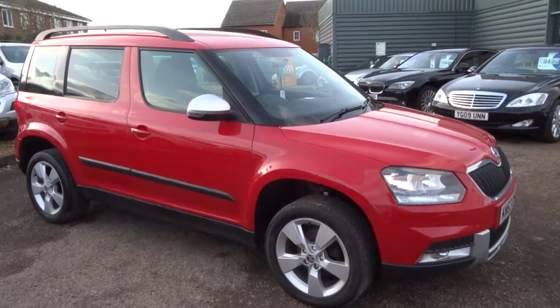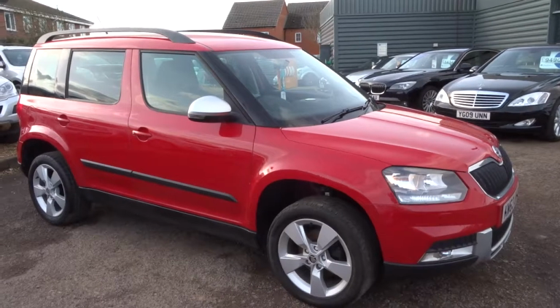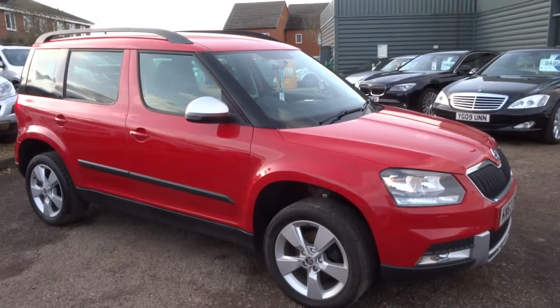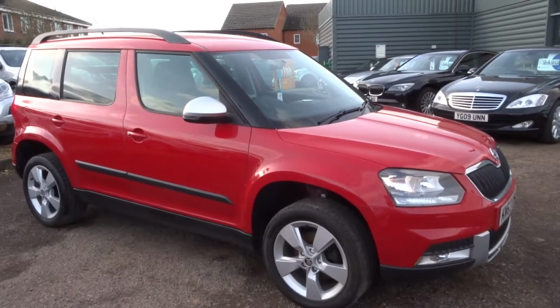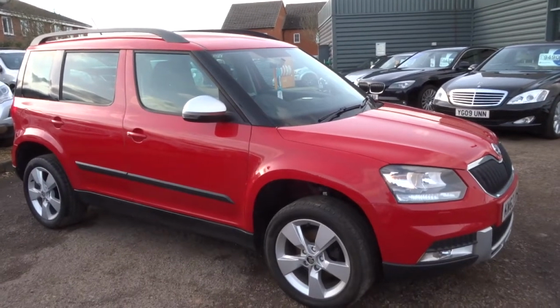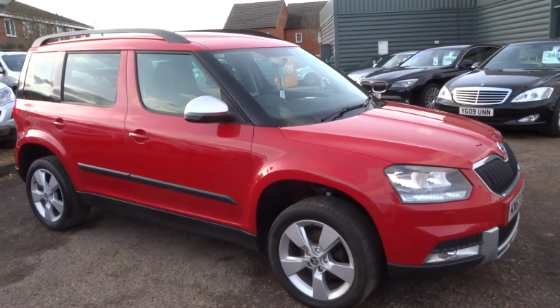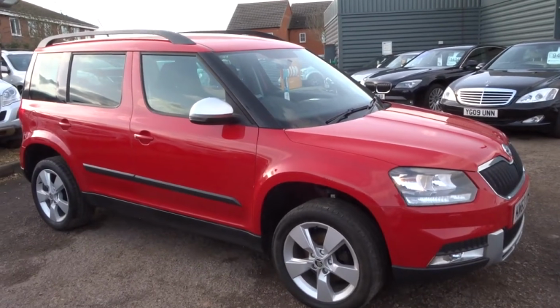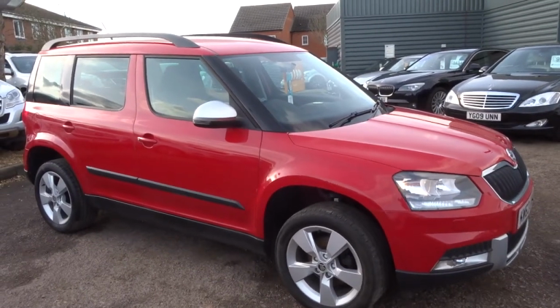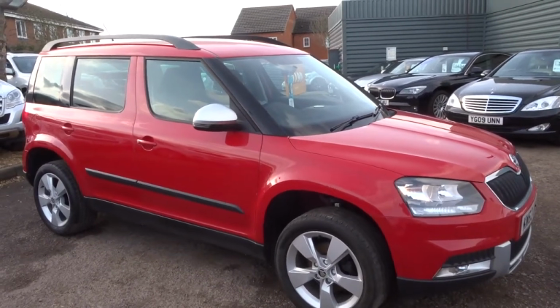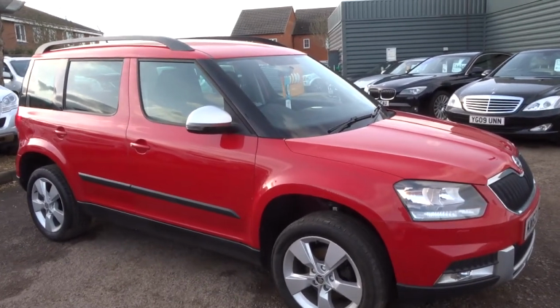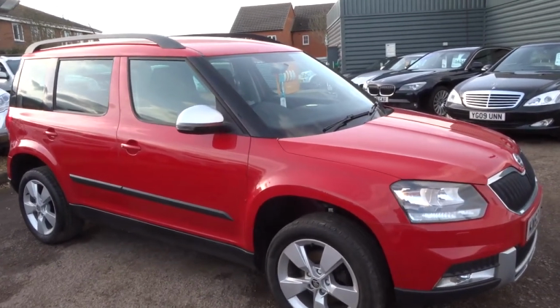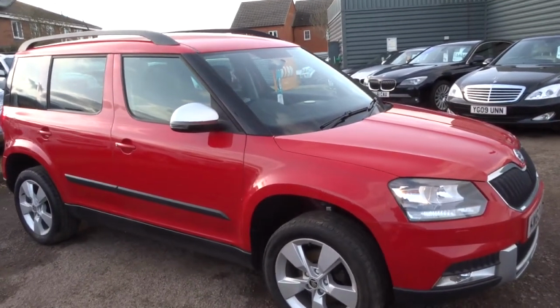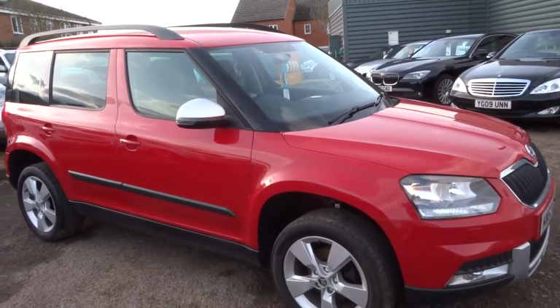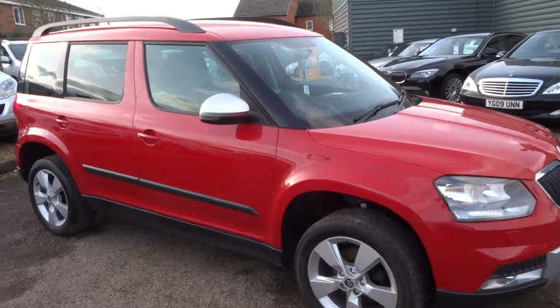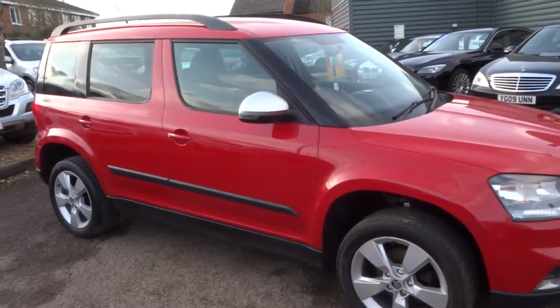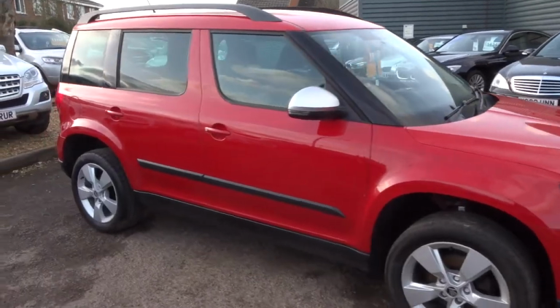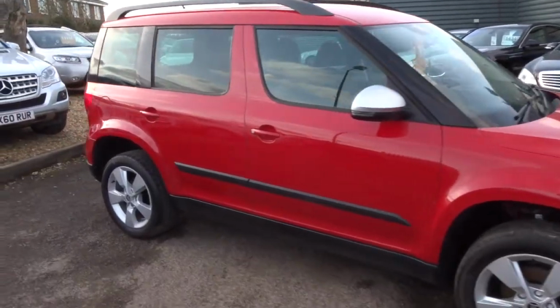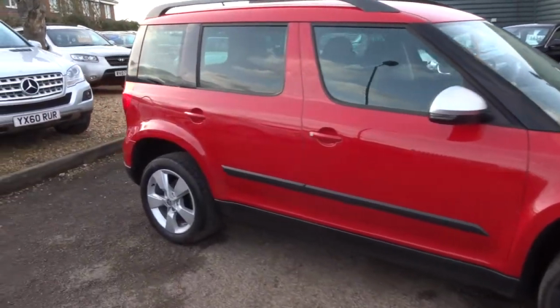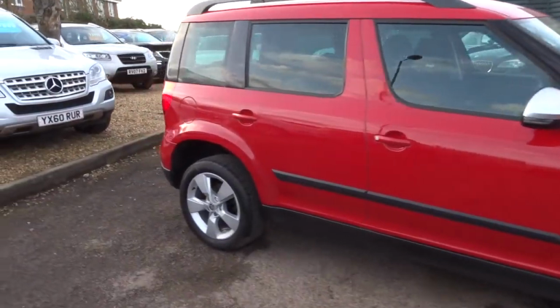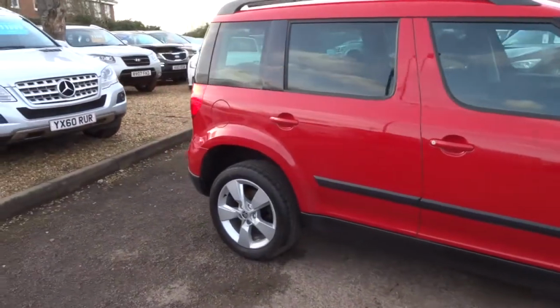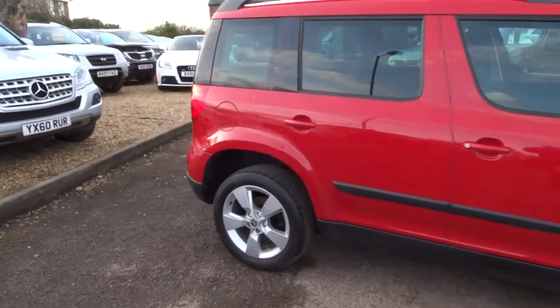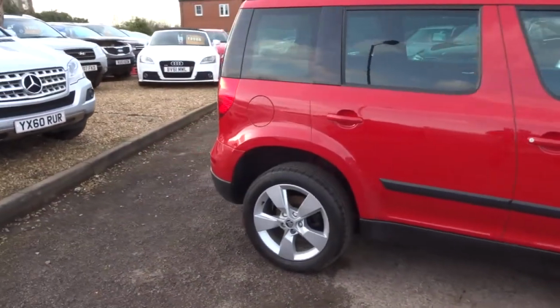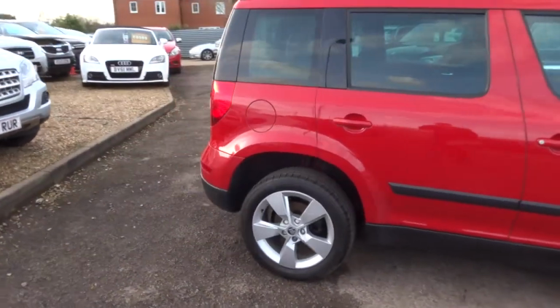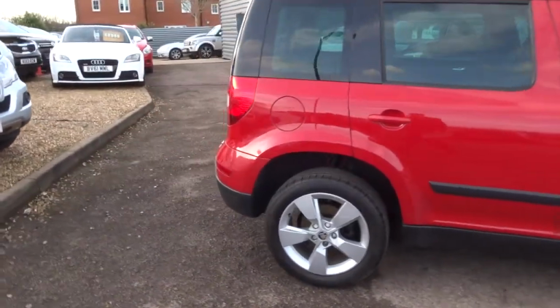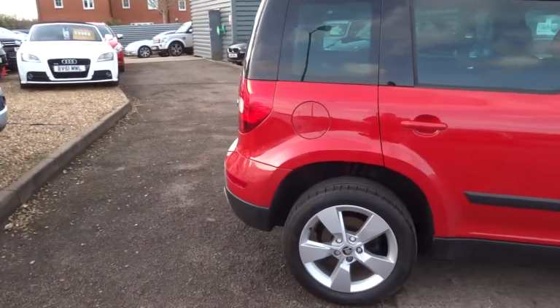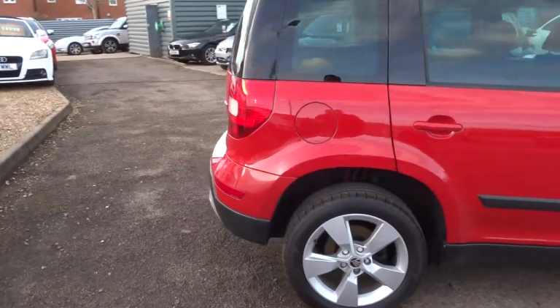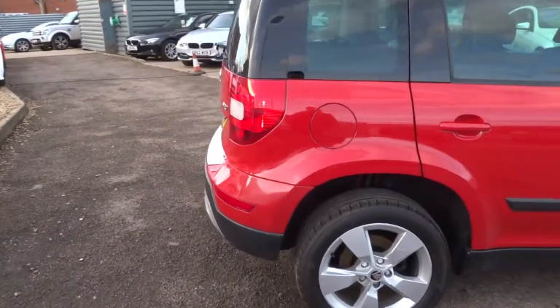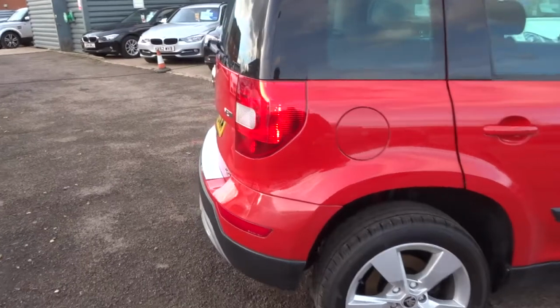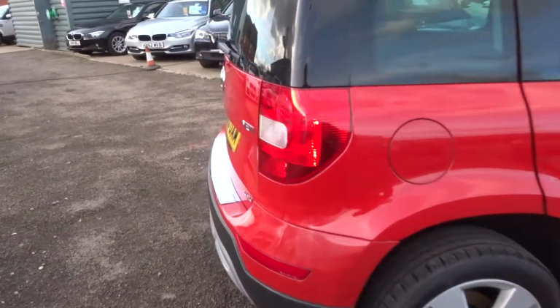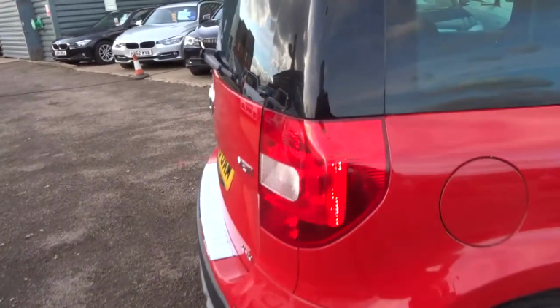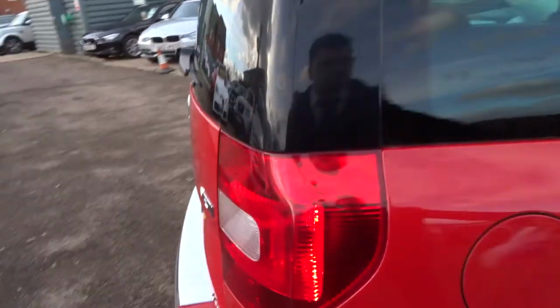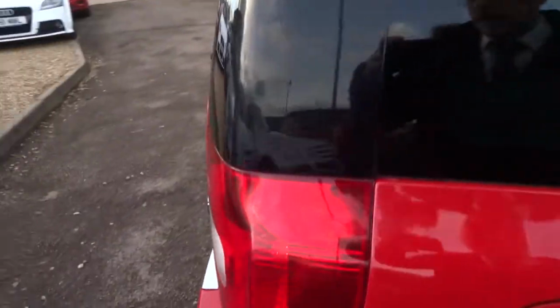Welcome to Country Car, my name's Tom. Here we have a lovely Skoda Yeti. I'm going to give you a walk around the car, show you a few of the features and the general condition of the car.